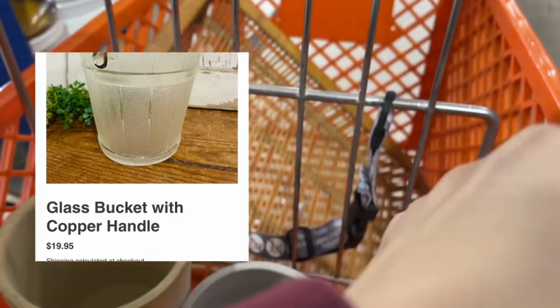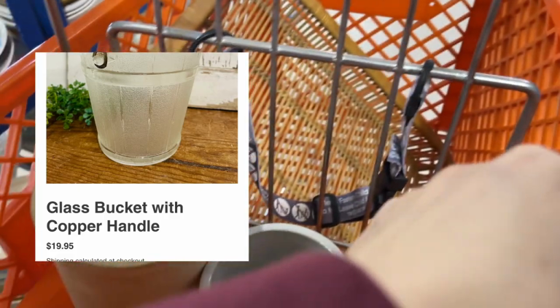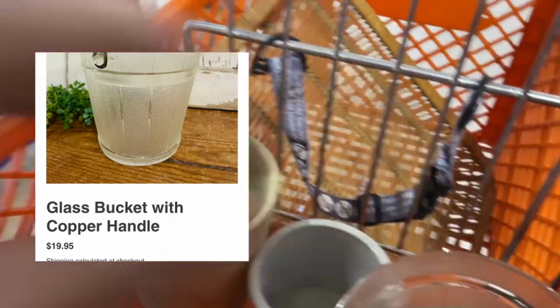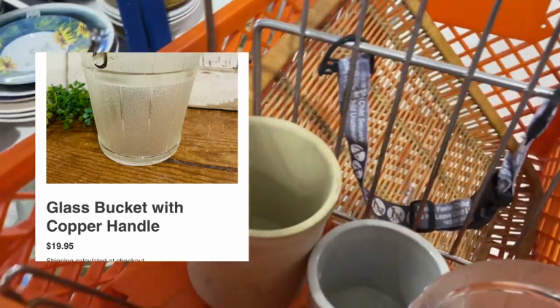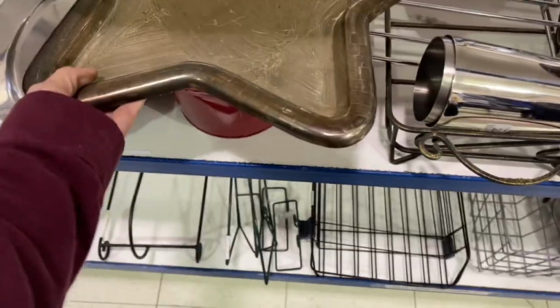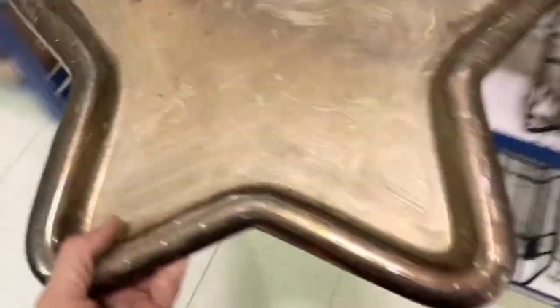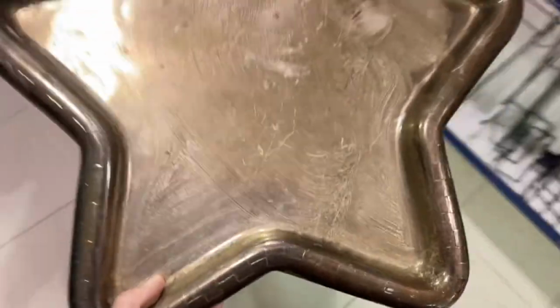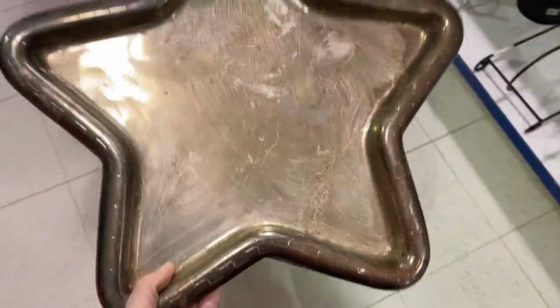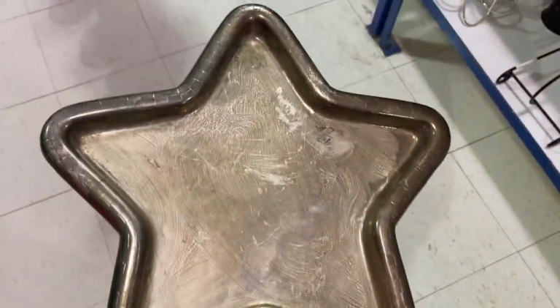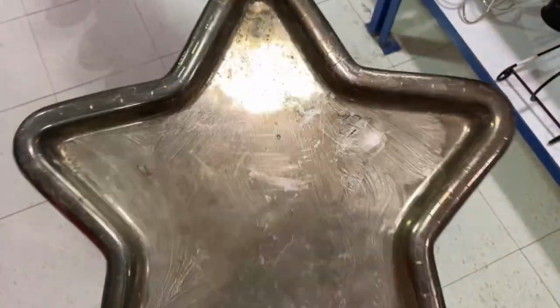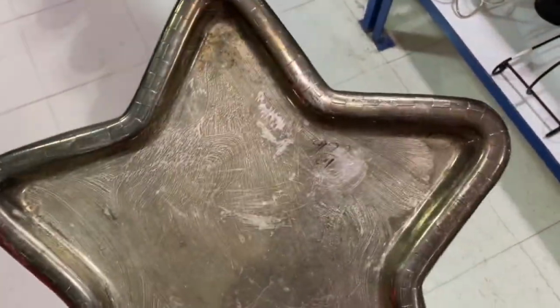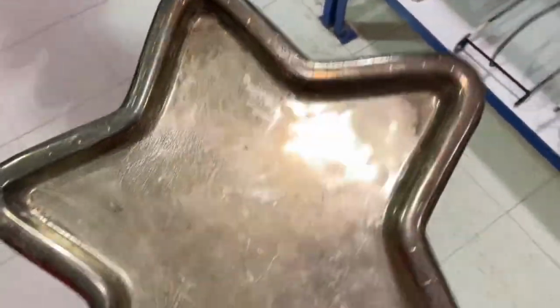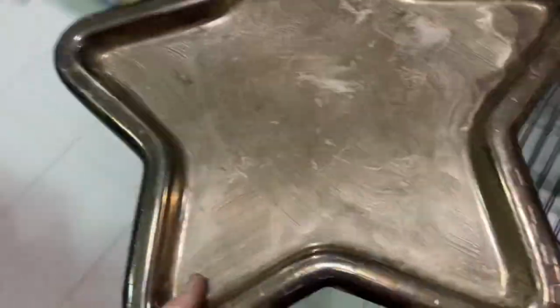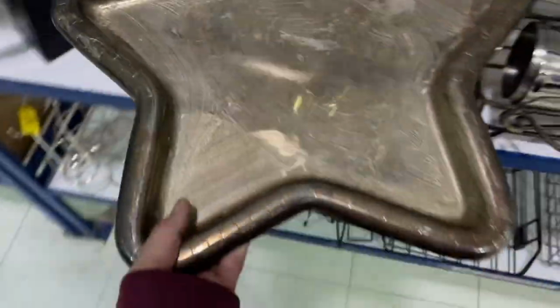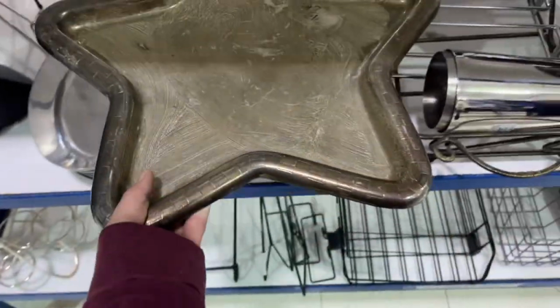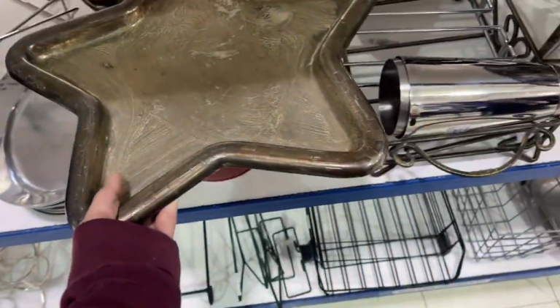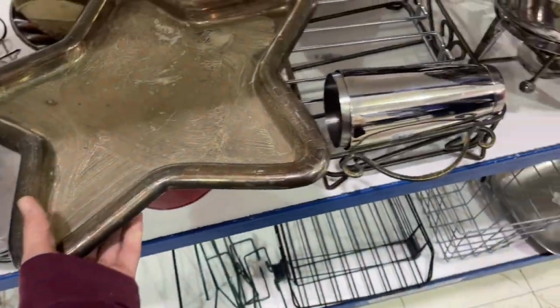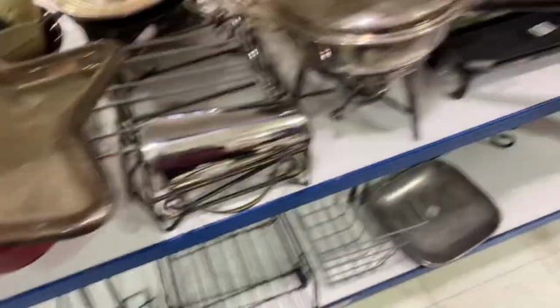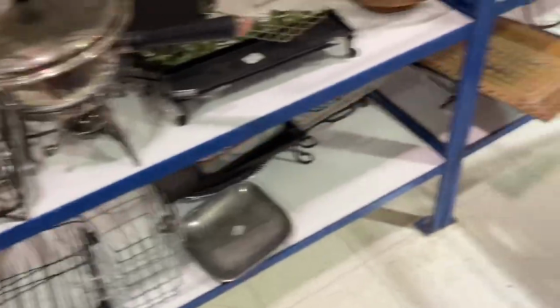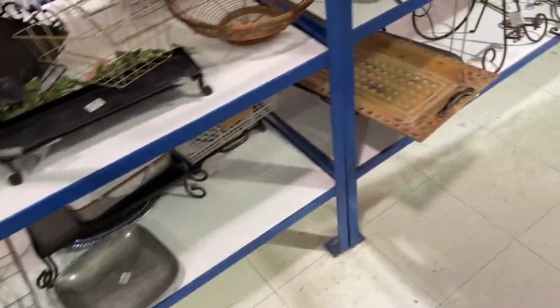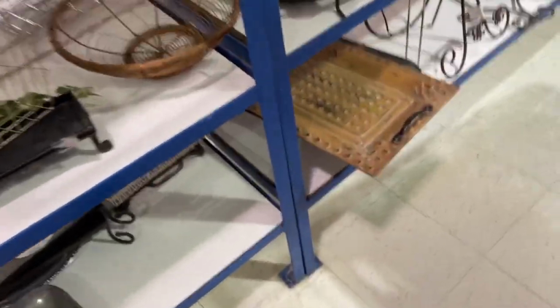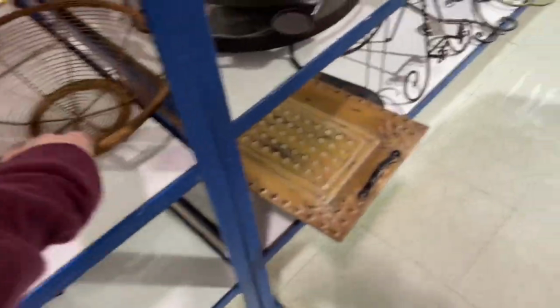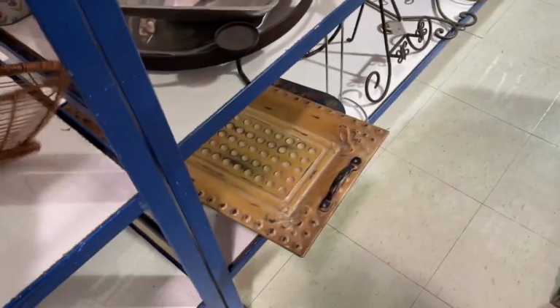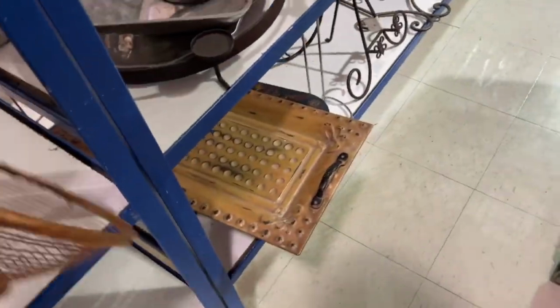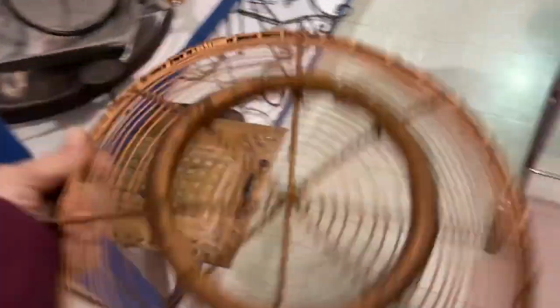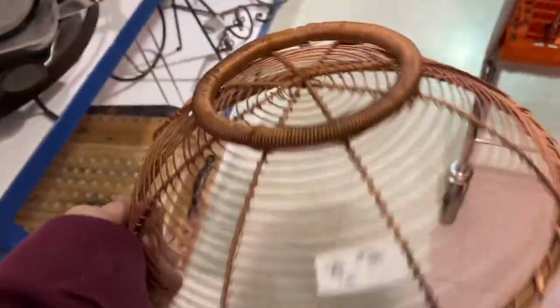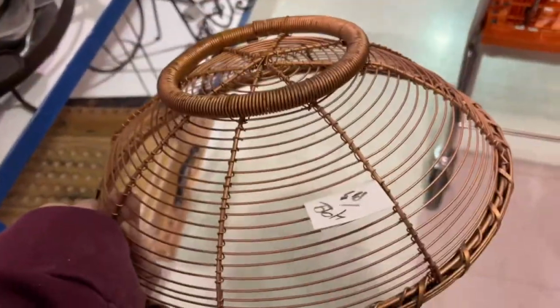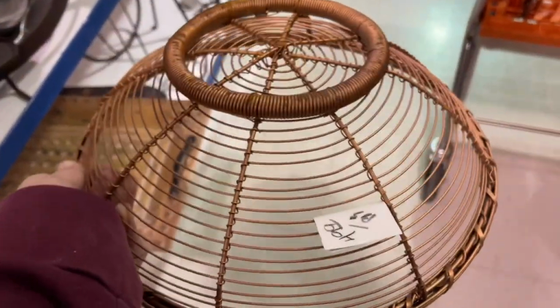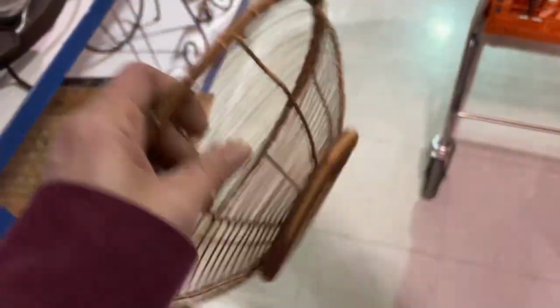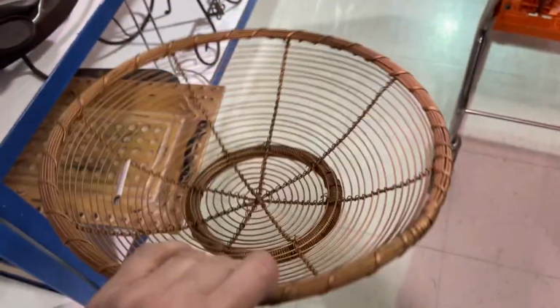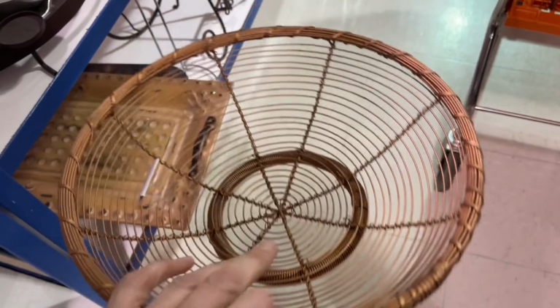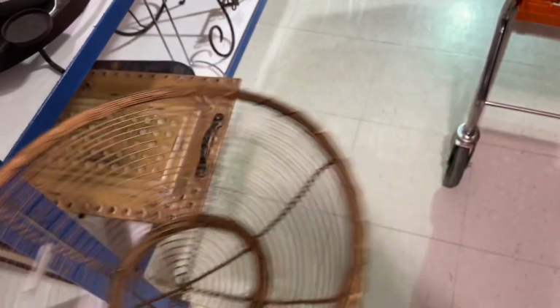I really liked this silver star-shaped tray and I'm thinking I probably should have picked it up for Fourth of July, but I didn't. I don't even know if I looked to see how much it was.